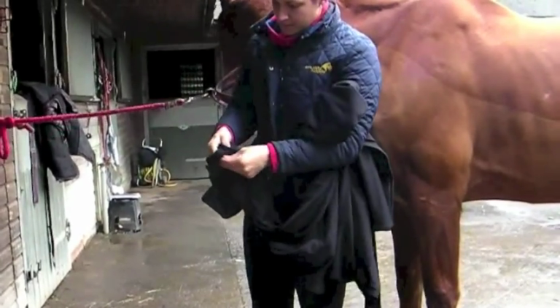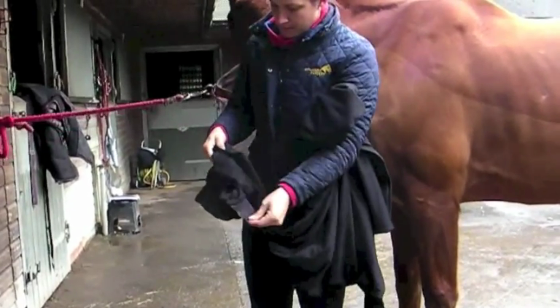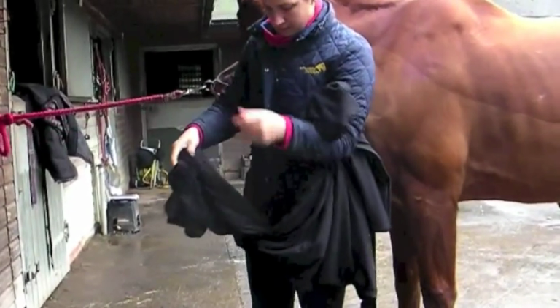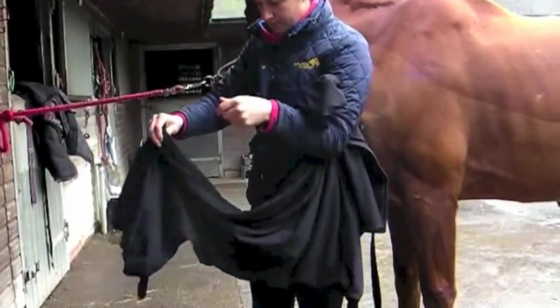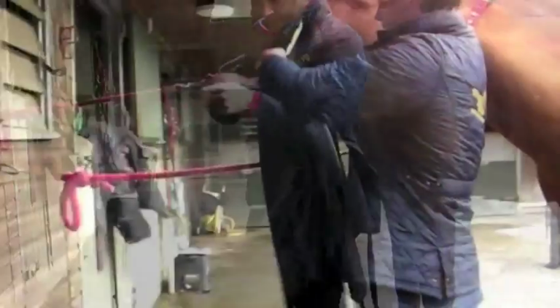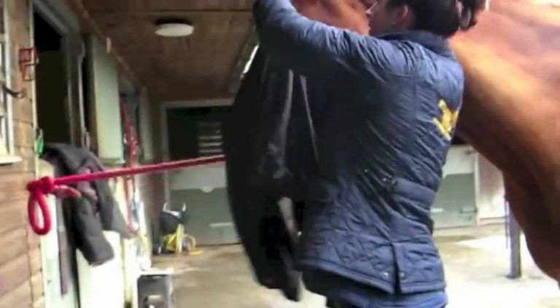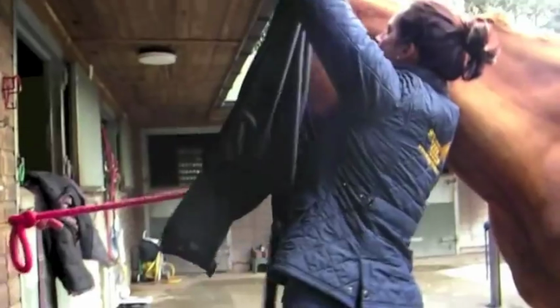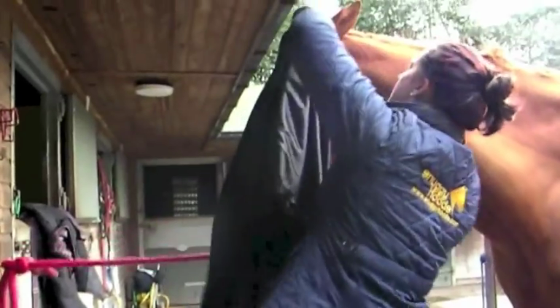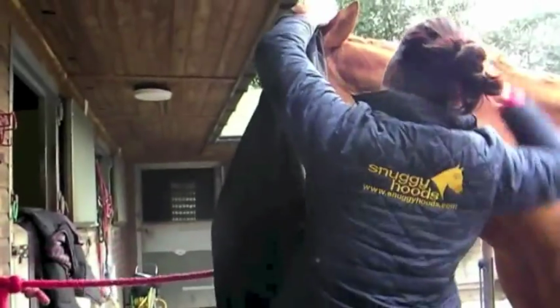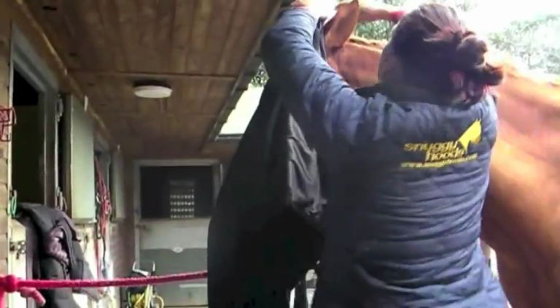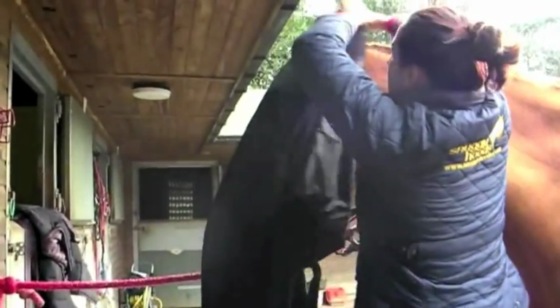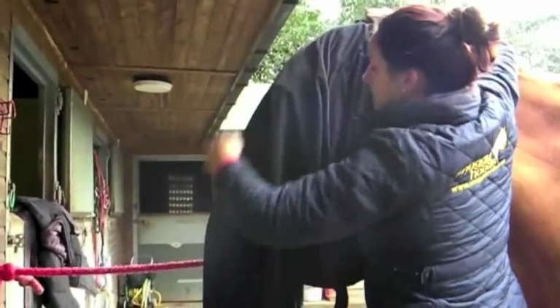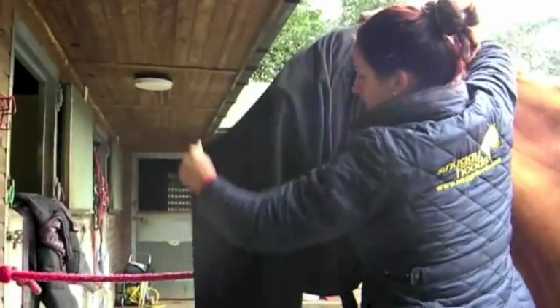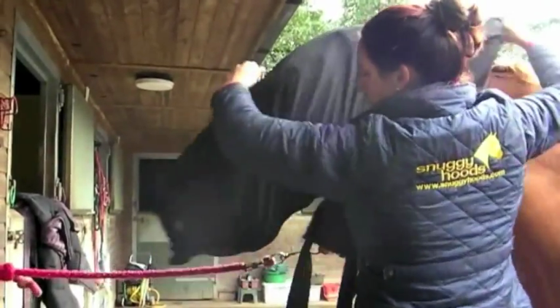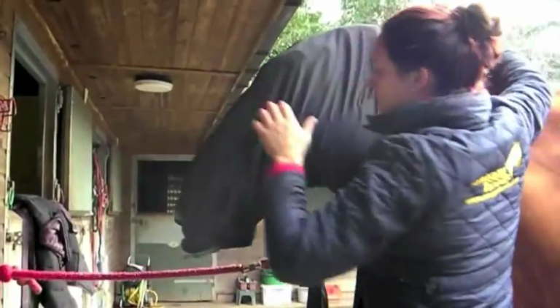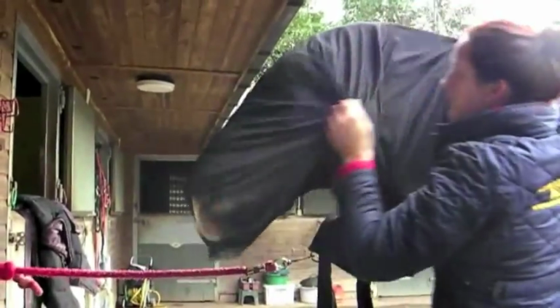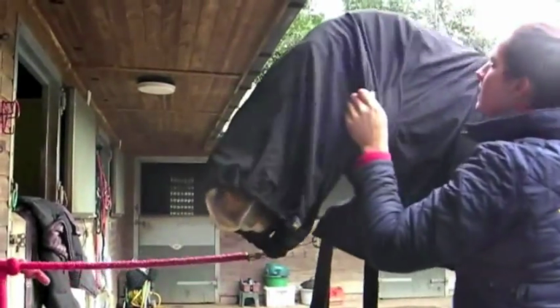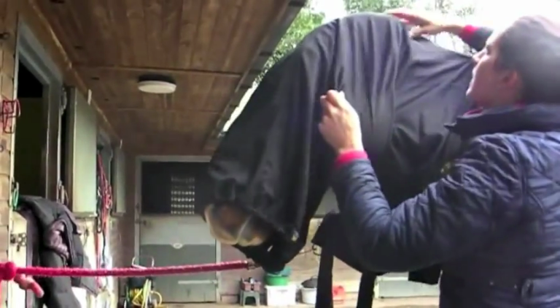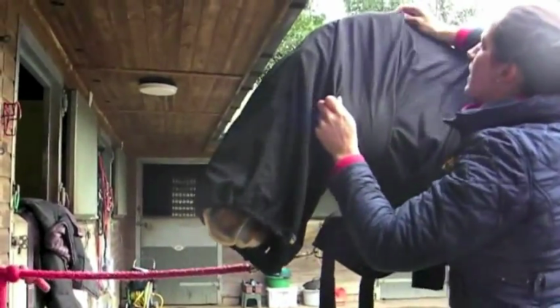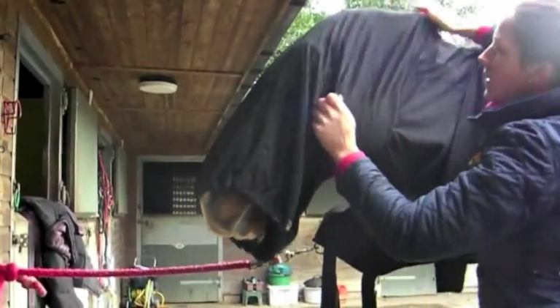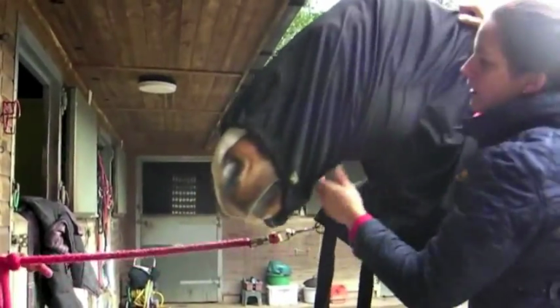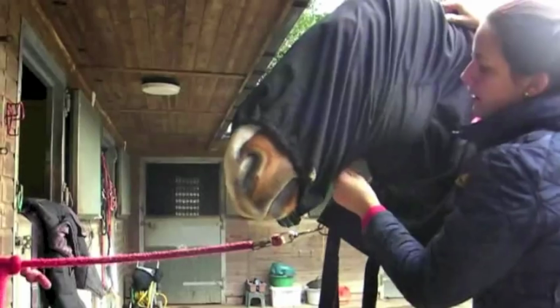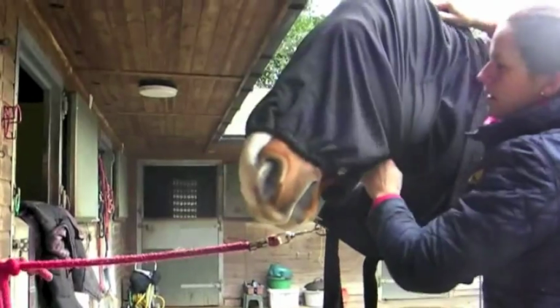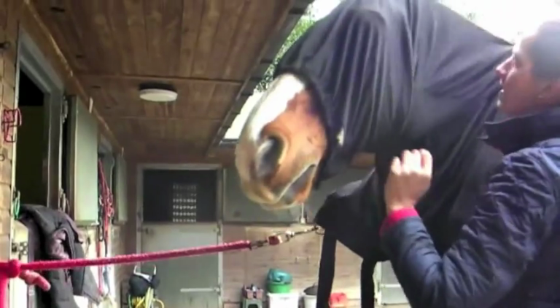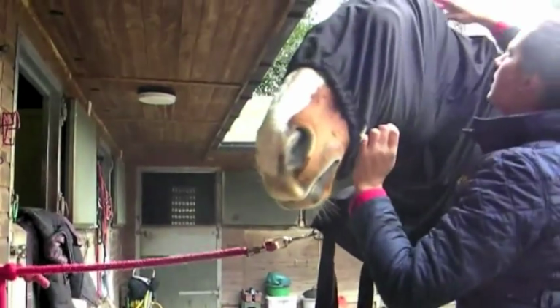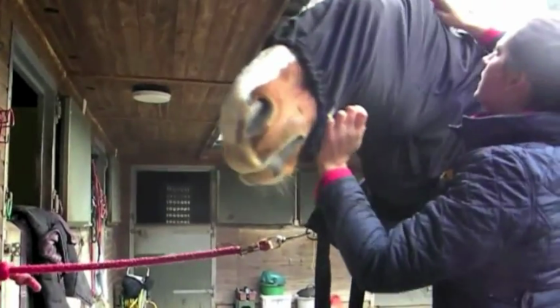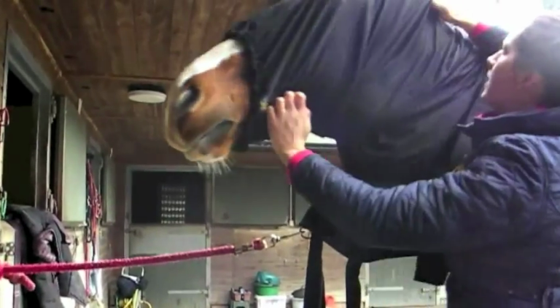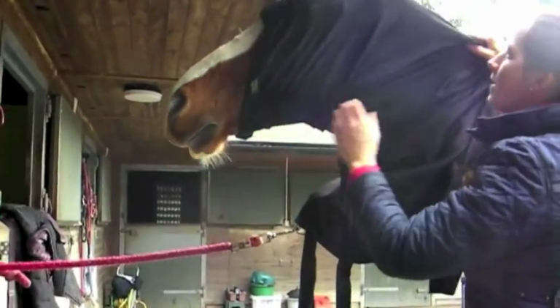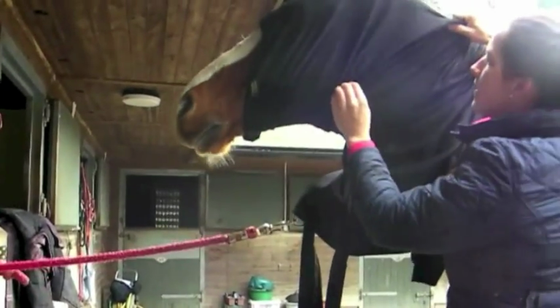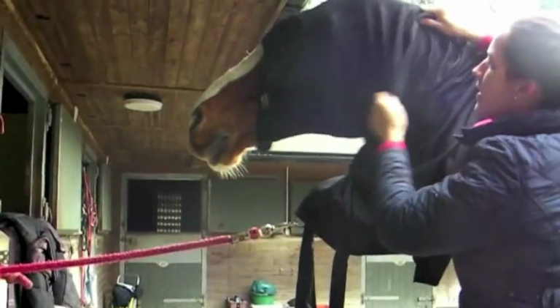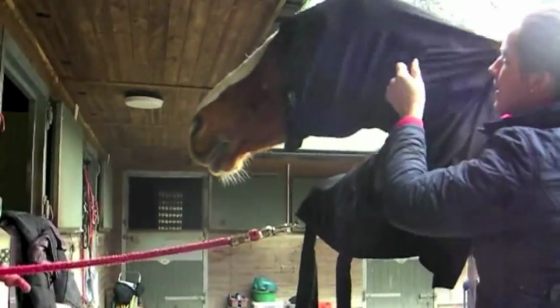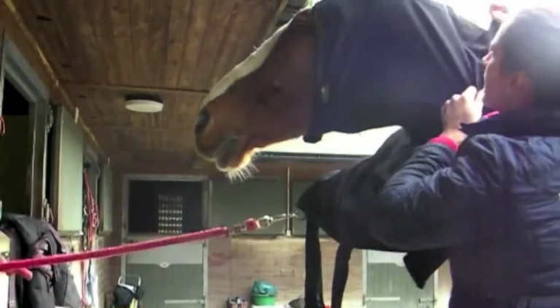Without a zip, the Headless Hood is simply a pull-on. Slip over the nose and back into position. You can either put the head collar around the neck or you can do this in the stable.